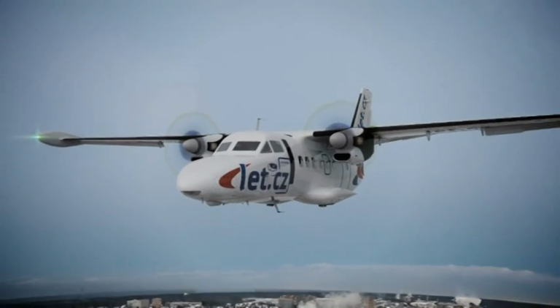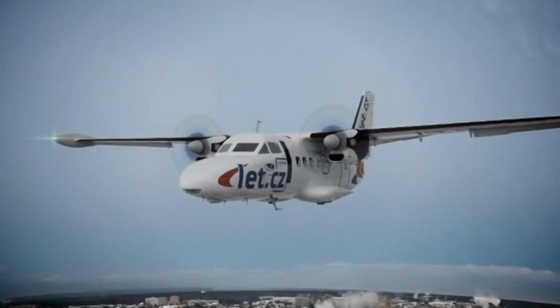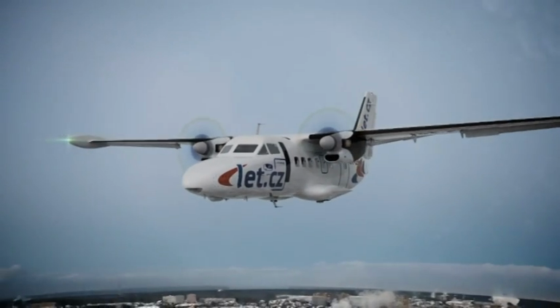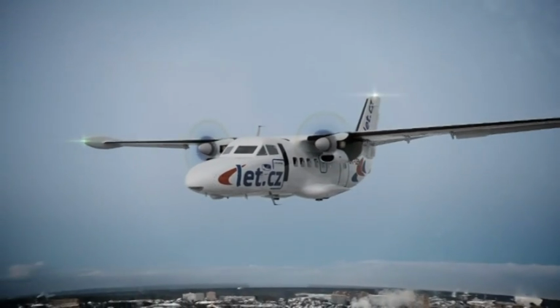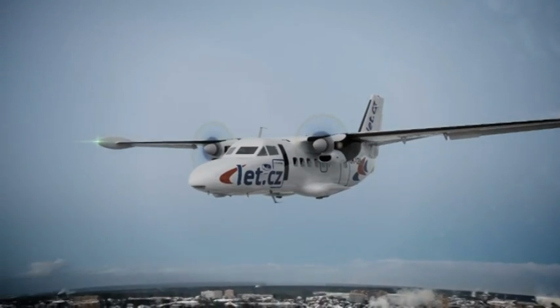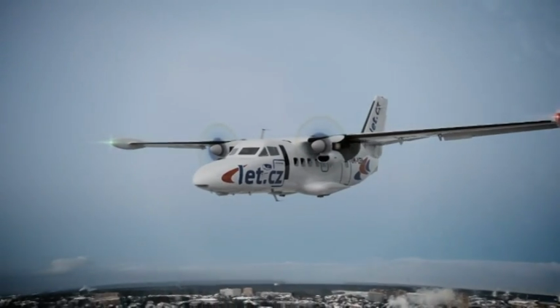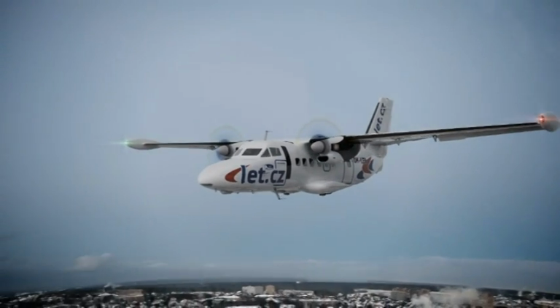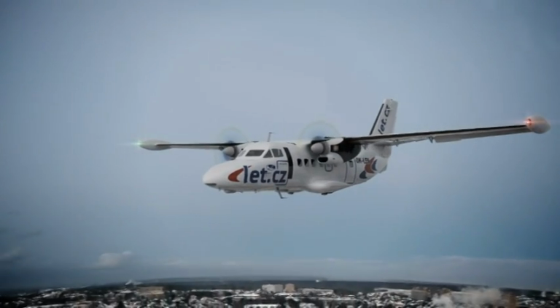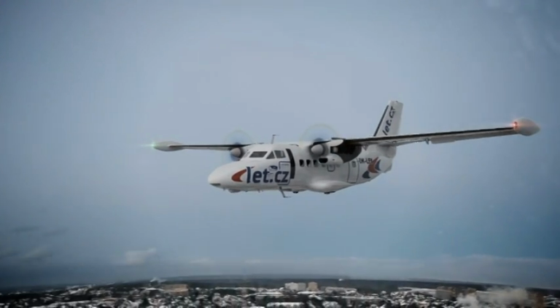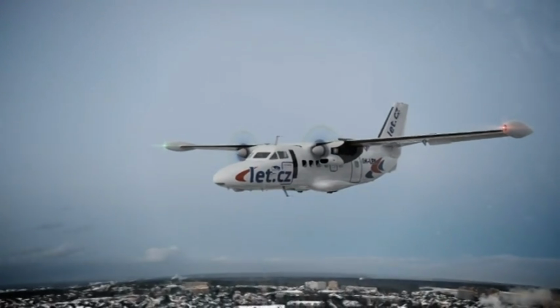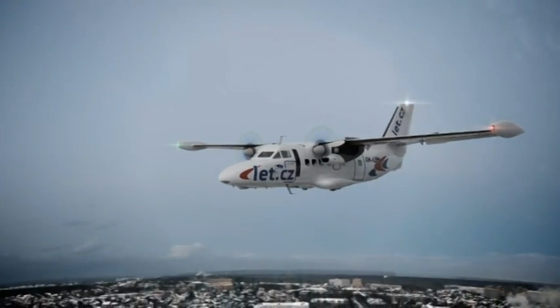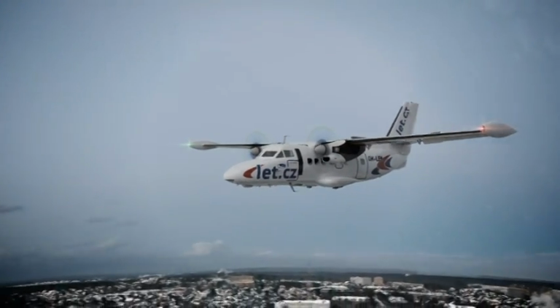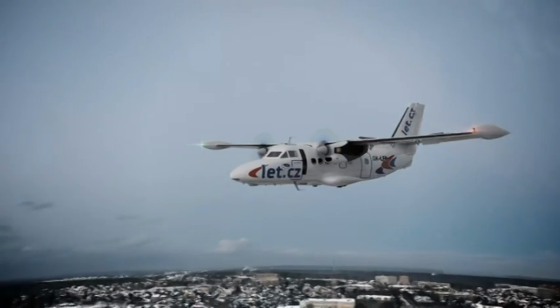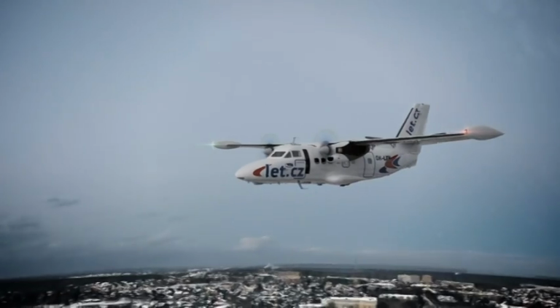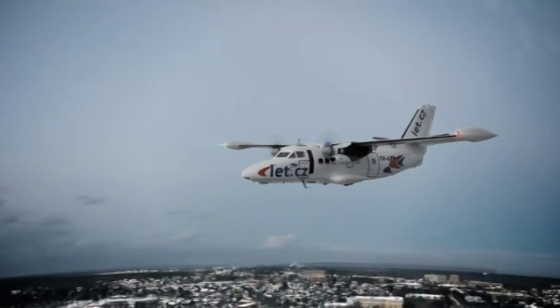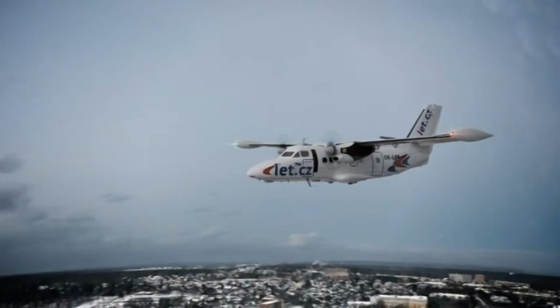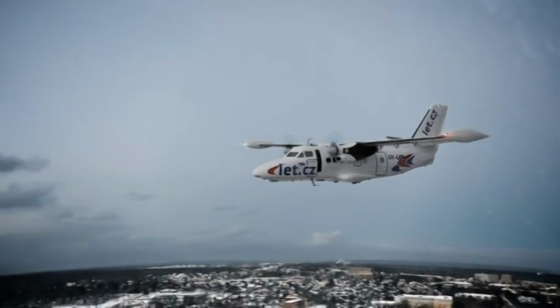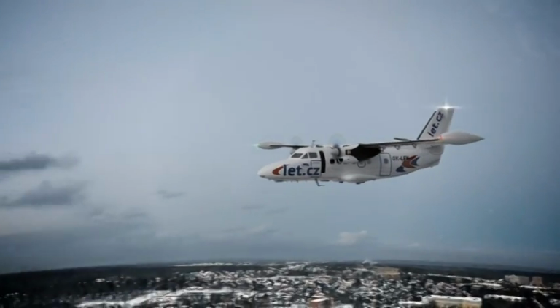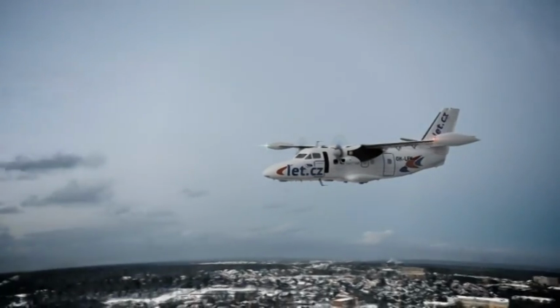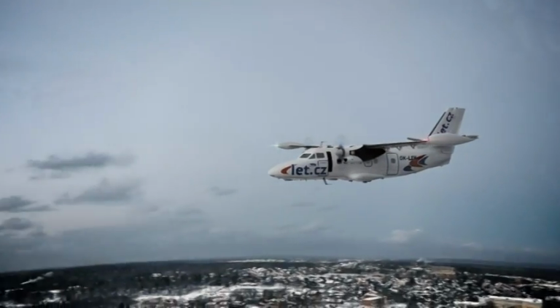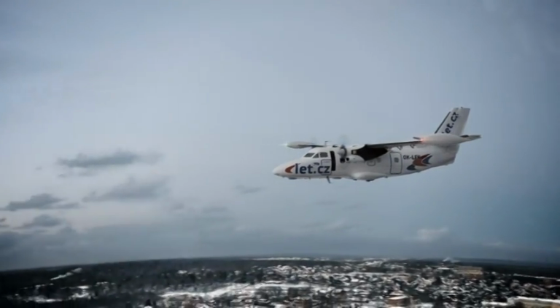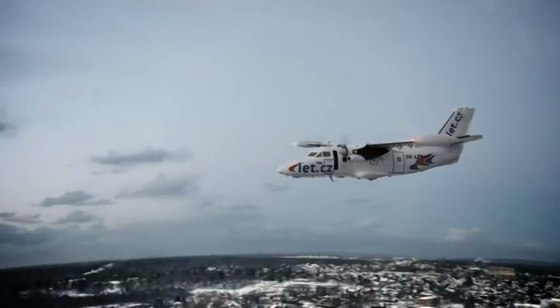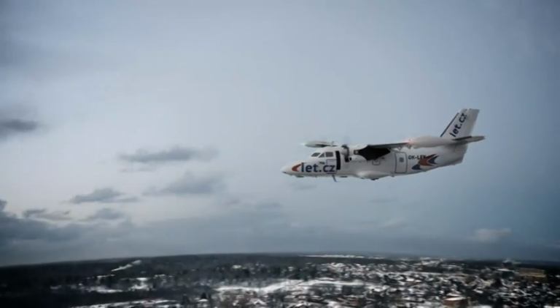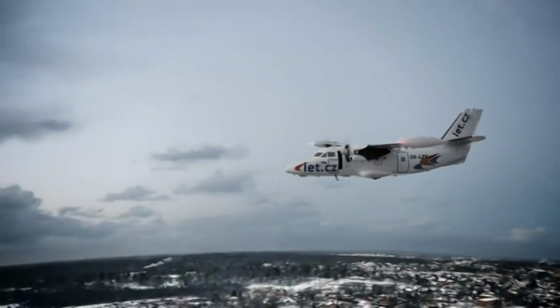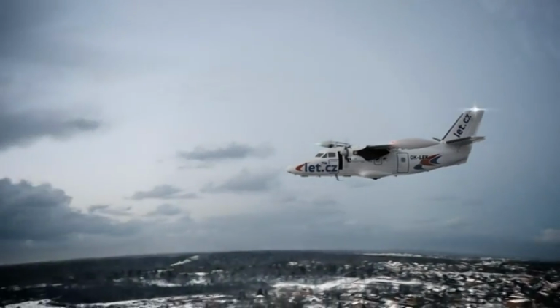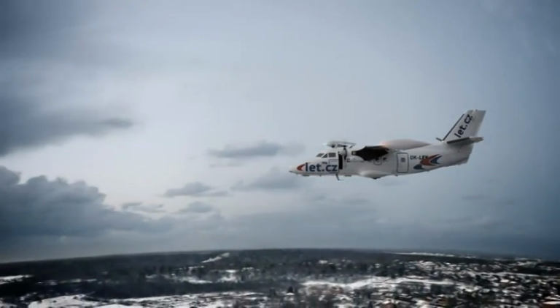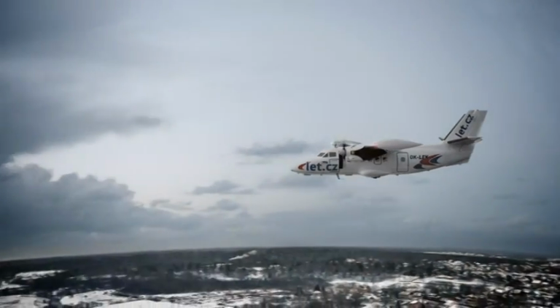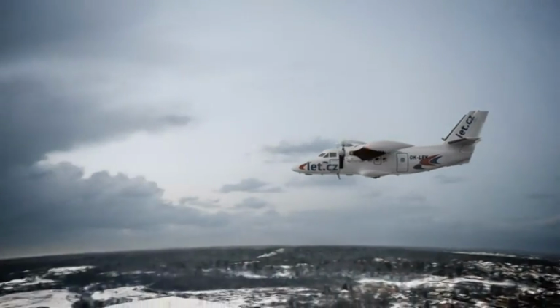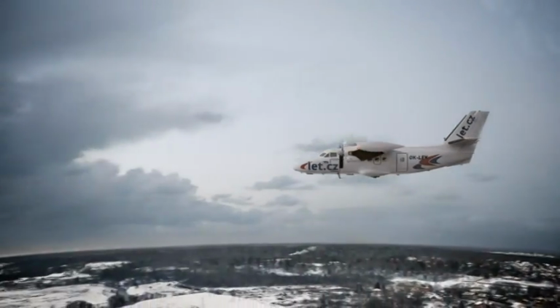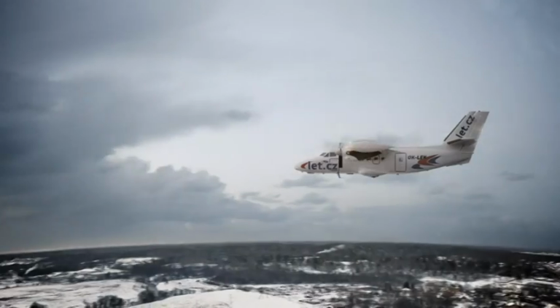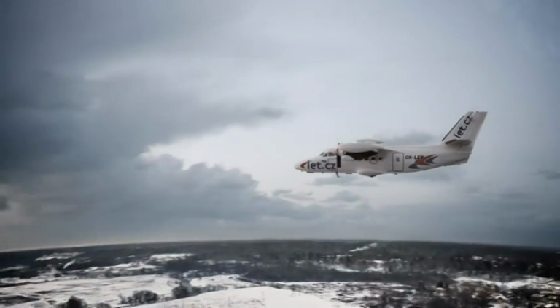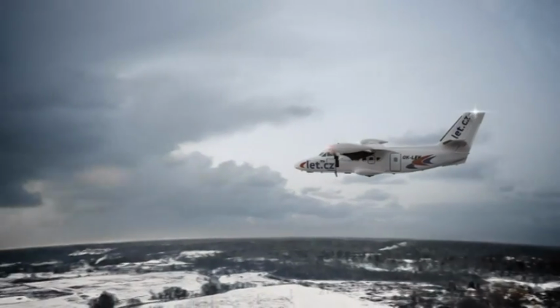Unsurpassed in its class, undemanding, reliable, comfortable and easily maintained — the L410 is the ideal choice for the safety of your flights.